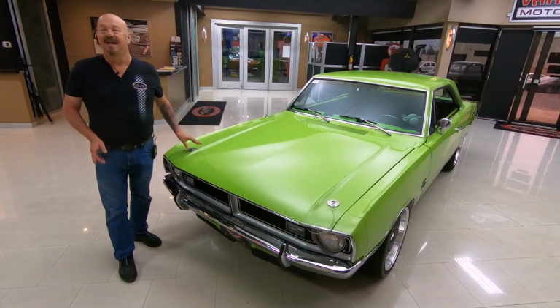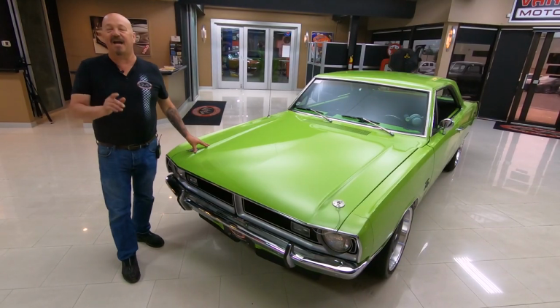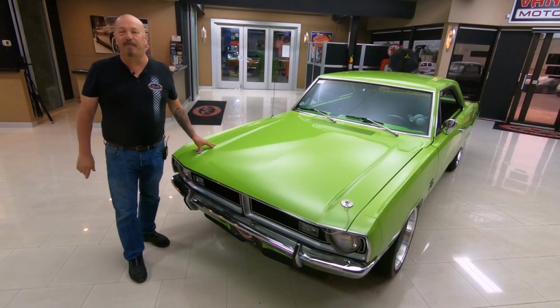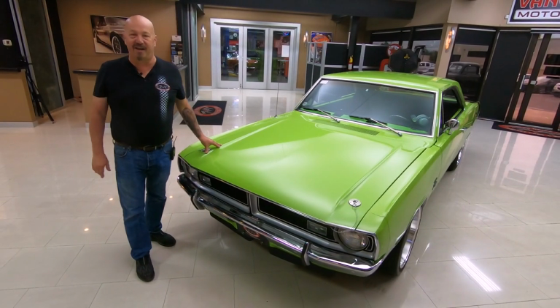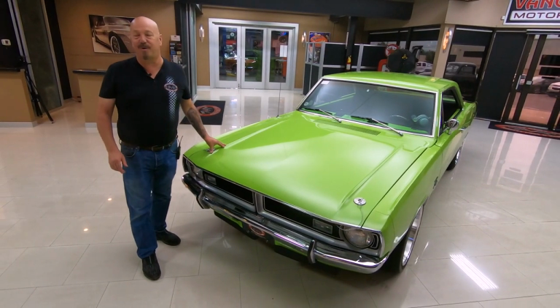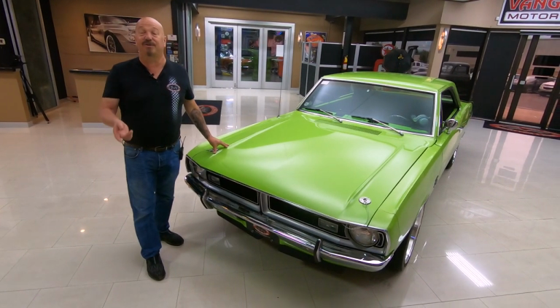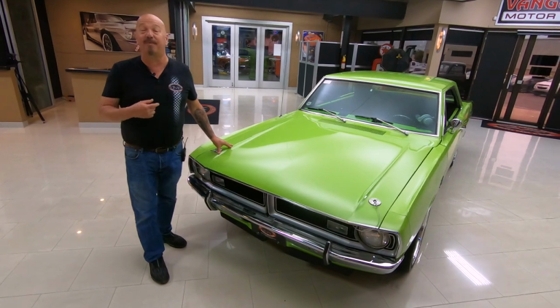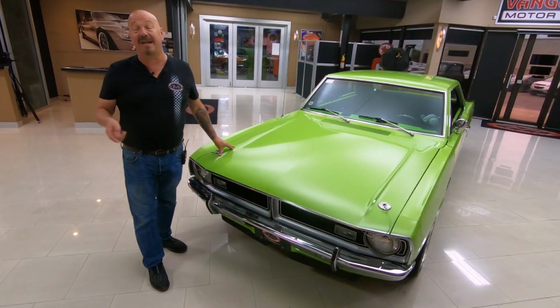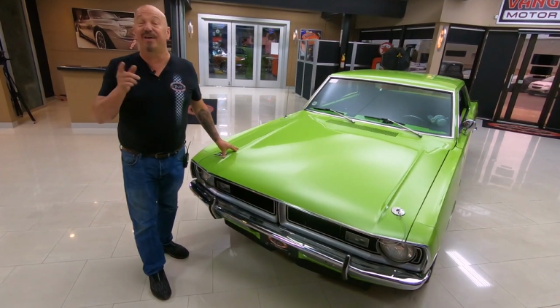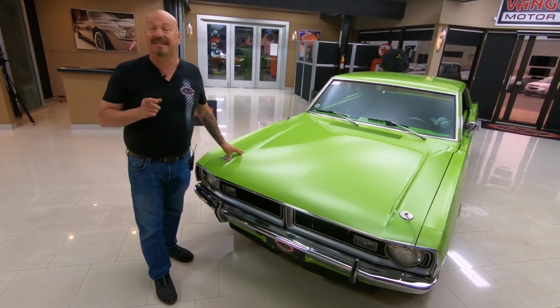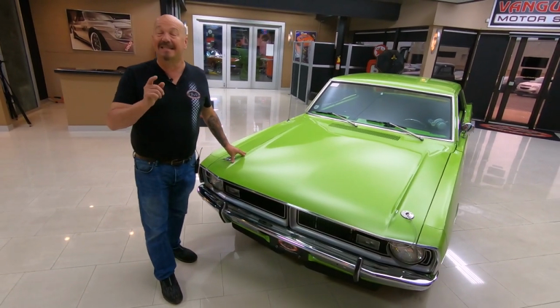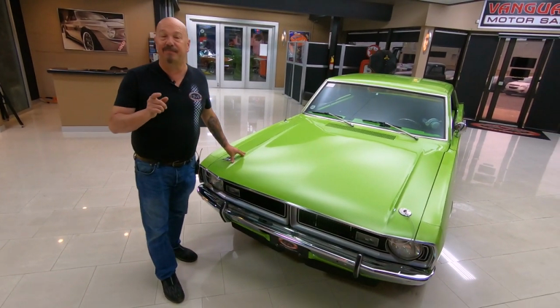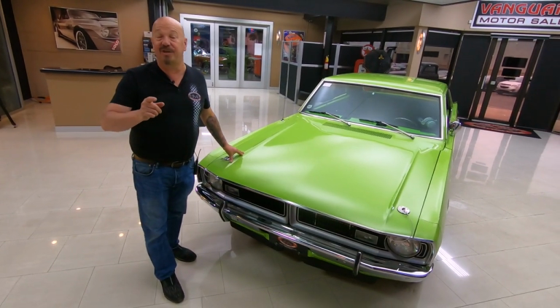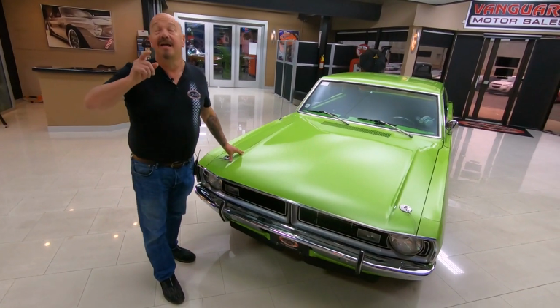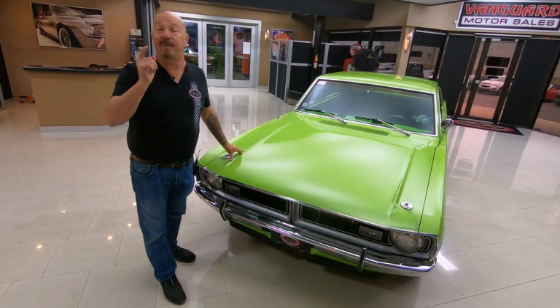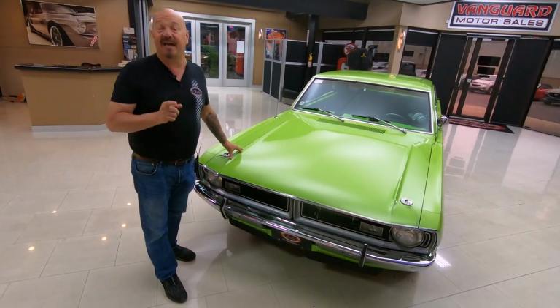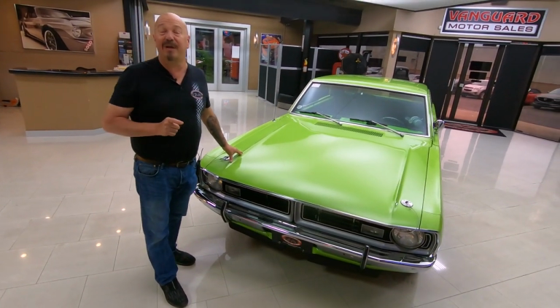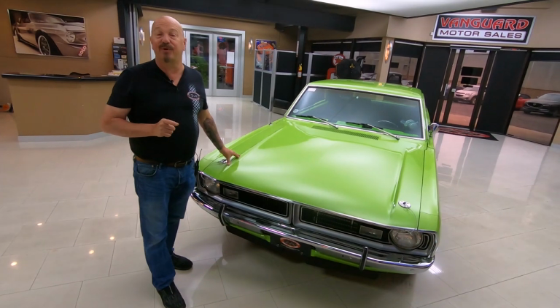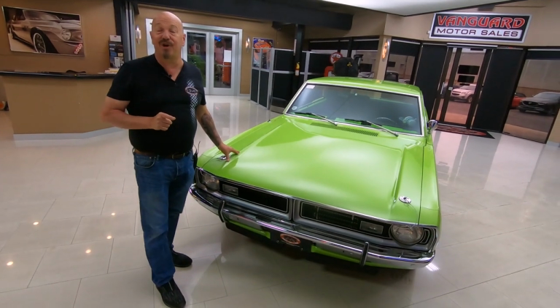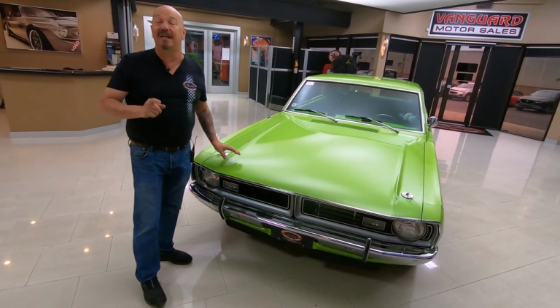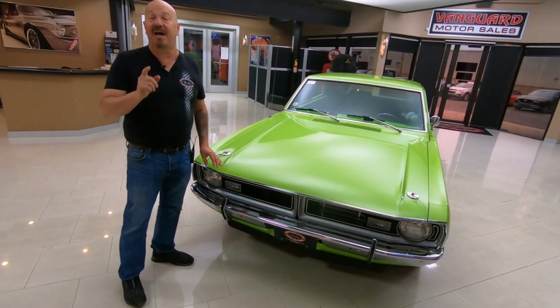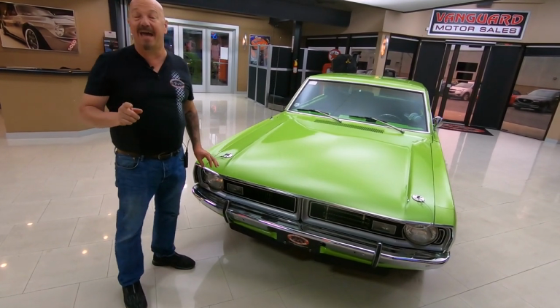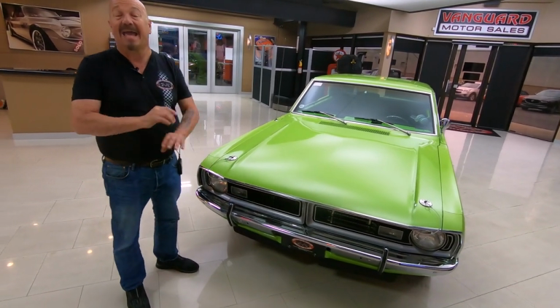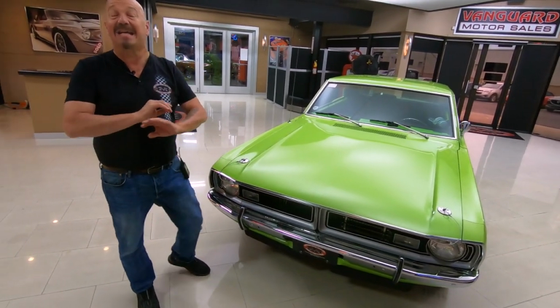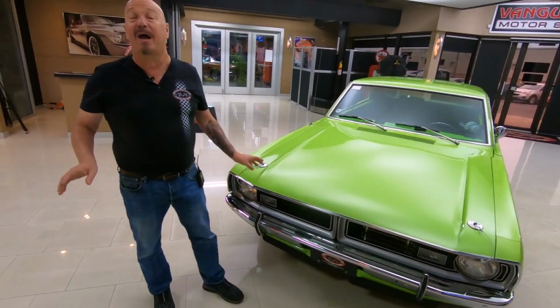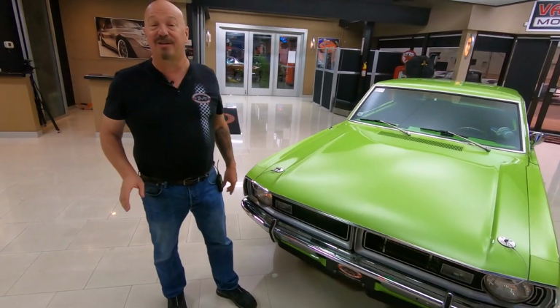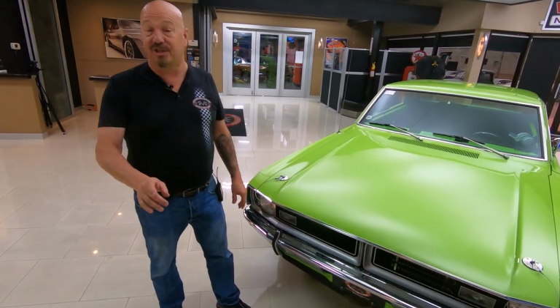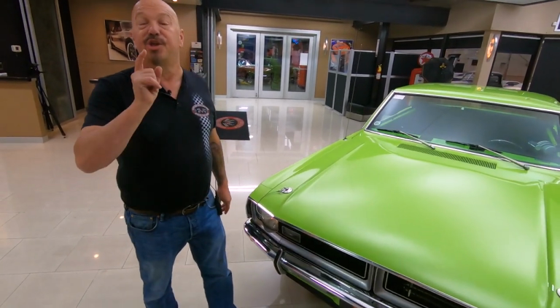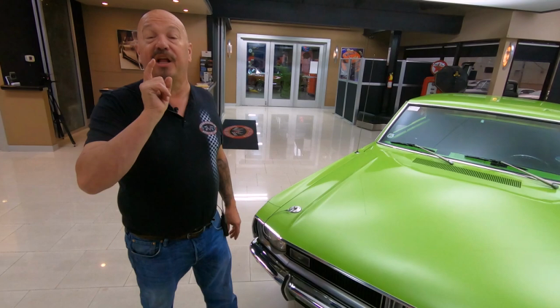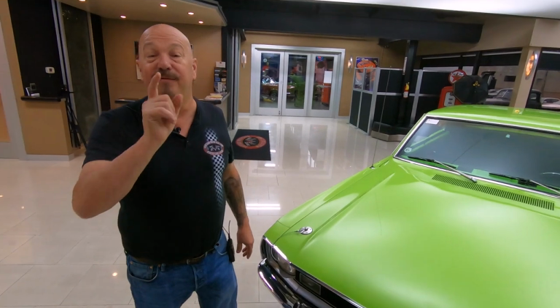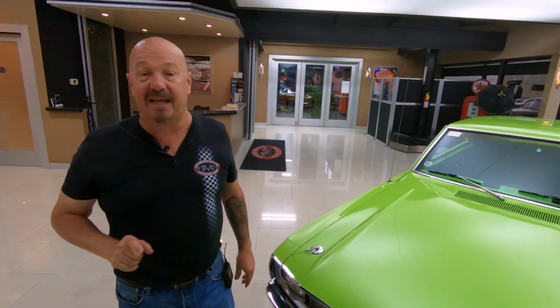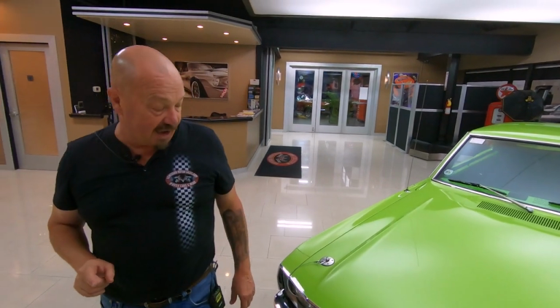Hey guys, welcome back to Vanguard Motor Sales. I'm Greg and this is a 1971 Dart. This baby's got a 383 under the hood. It's an automatic and it is drop-dead gorgeous. You are going to love checking it out.